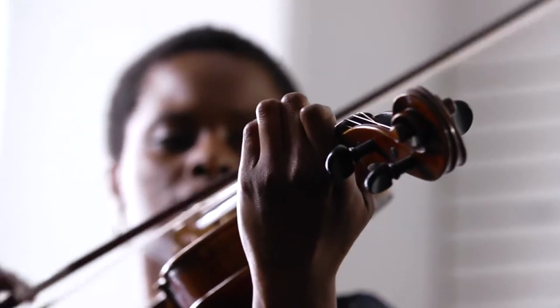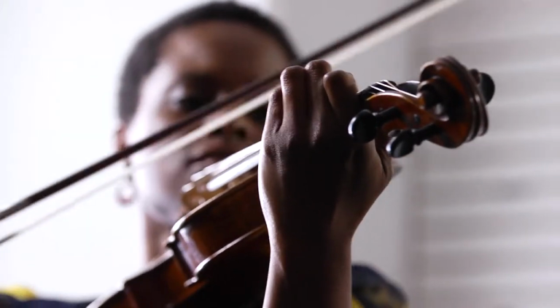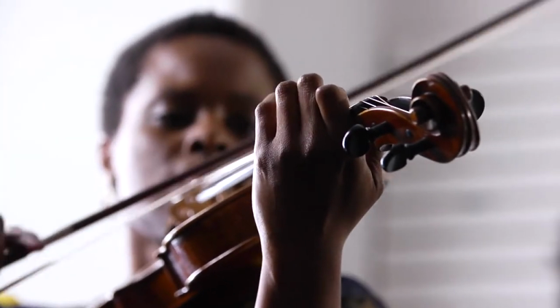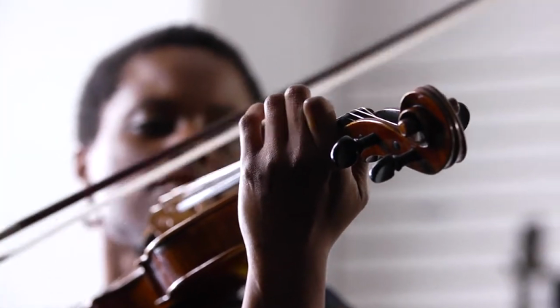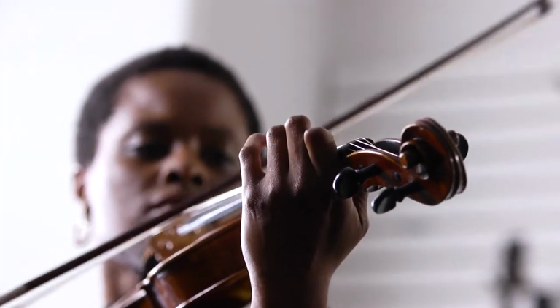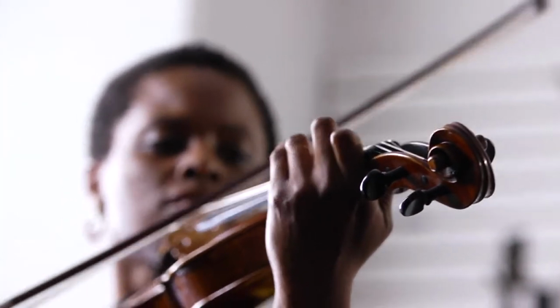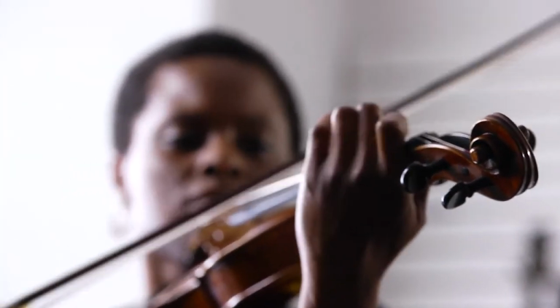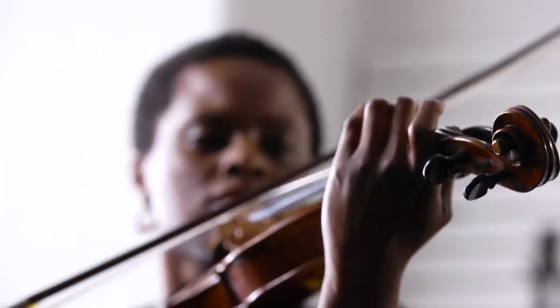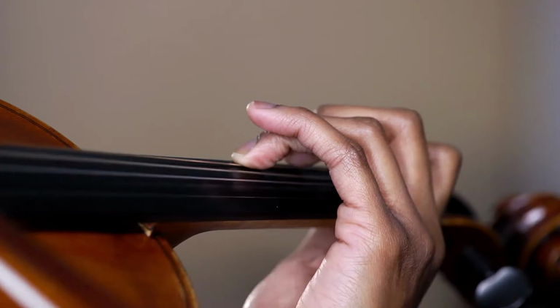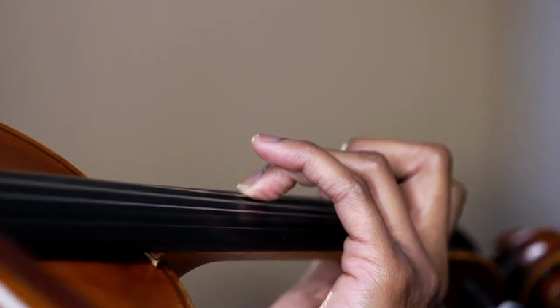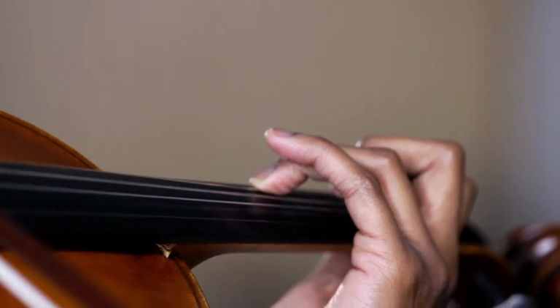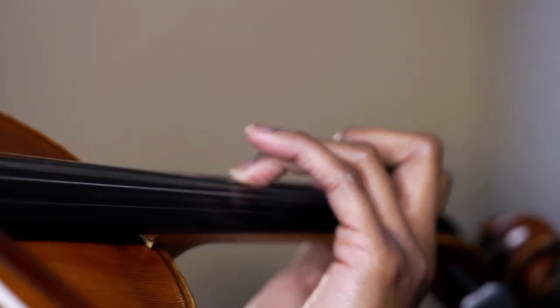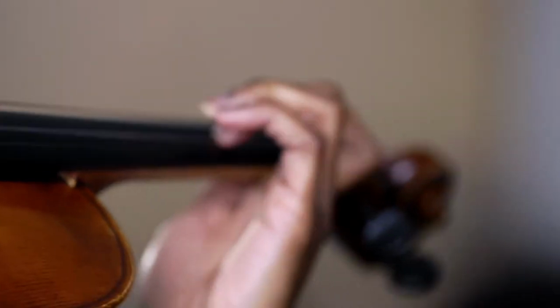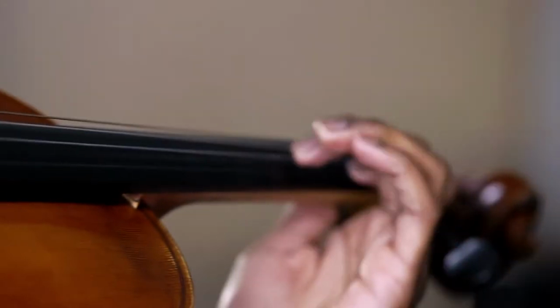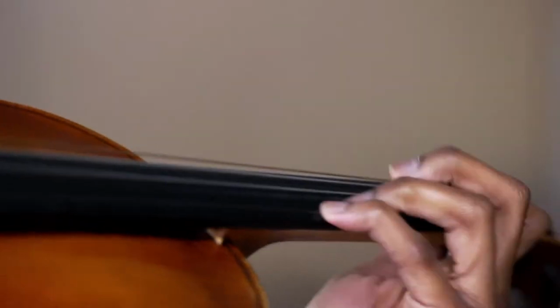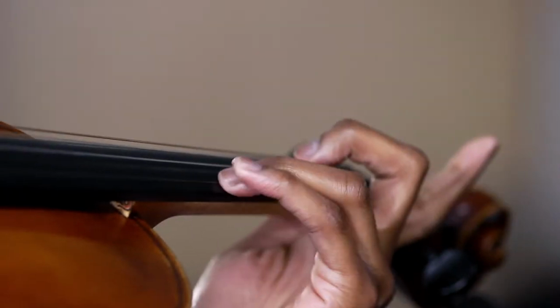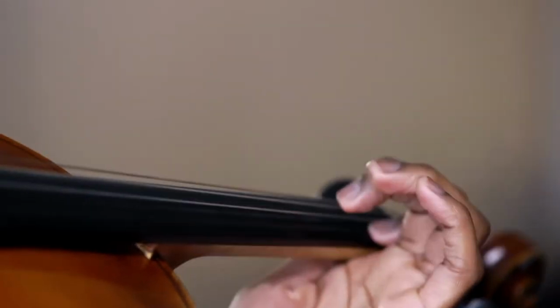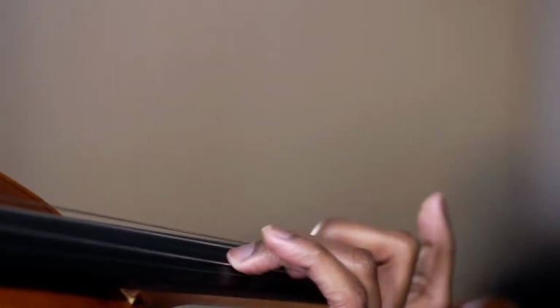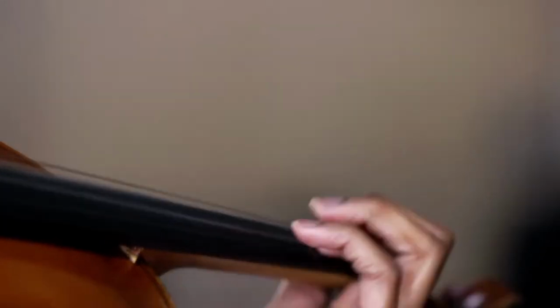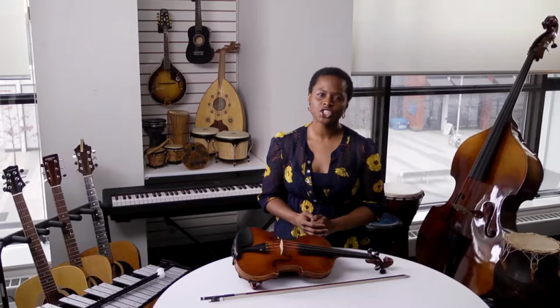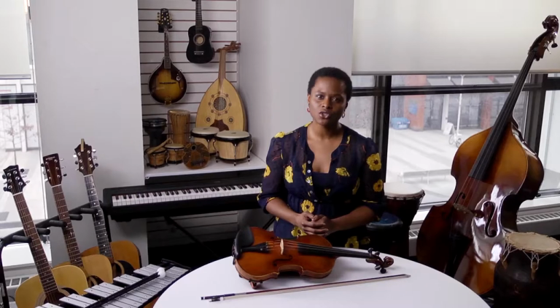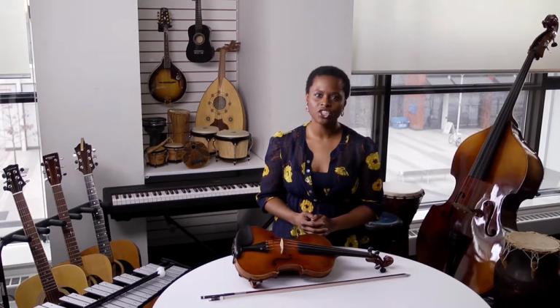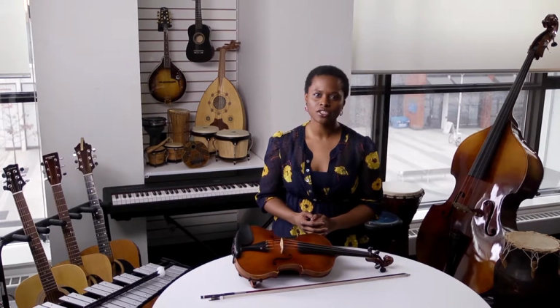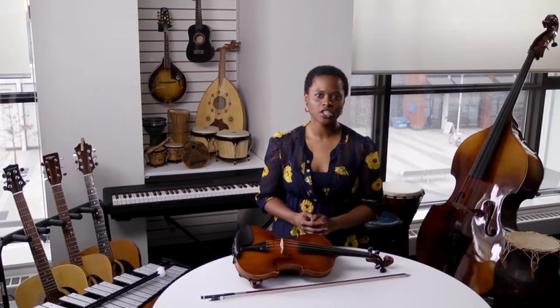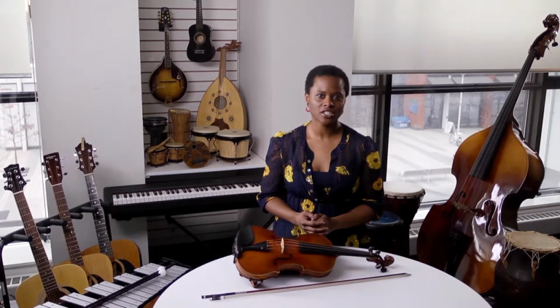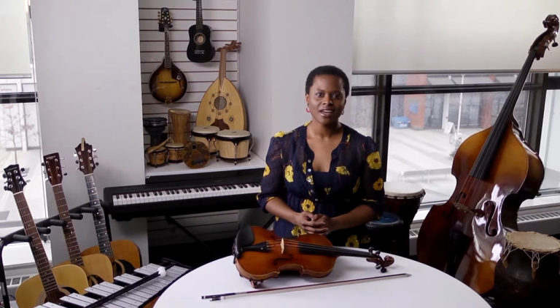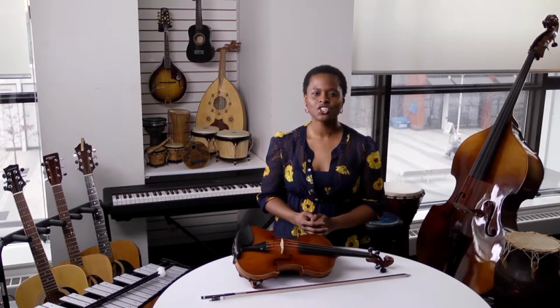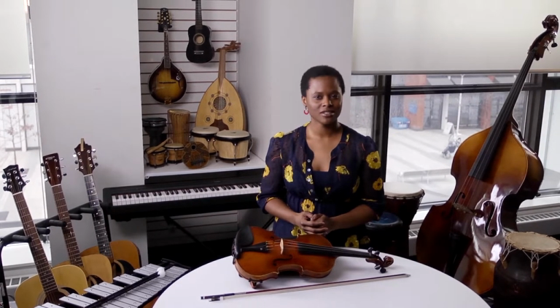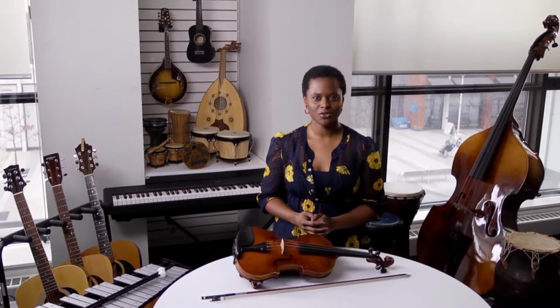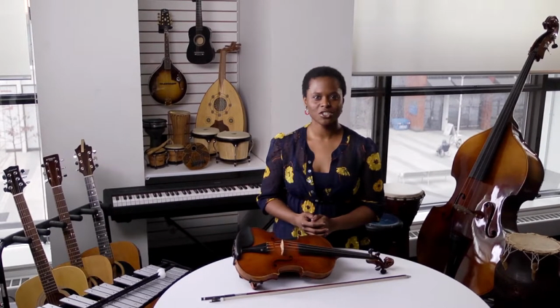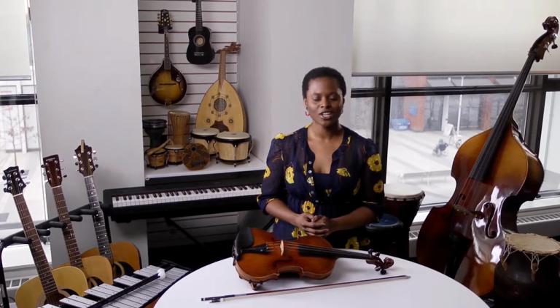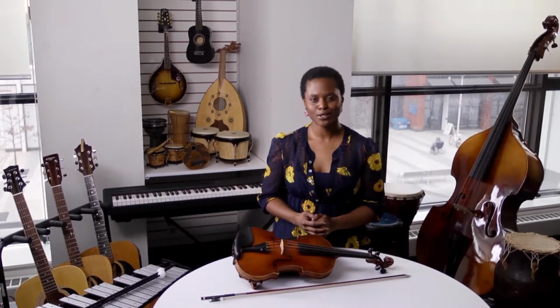Remember, violins are always vibrating and breathing. The wood expands and contracts with each play and temperature change, so ensure it's stored in neutral temperature conditions and don't be concerned if you need to tune it constantly.